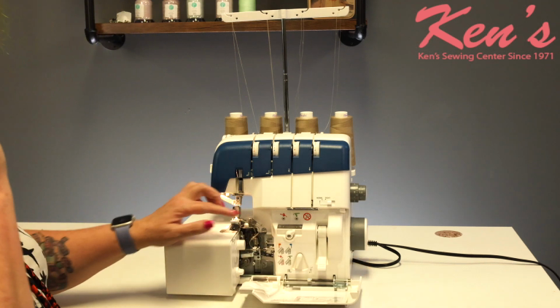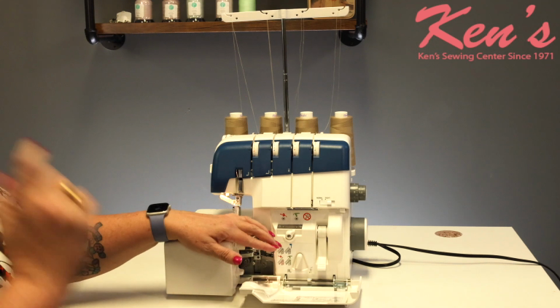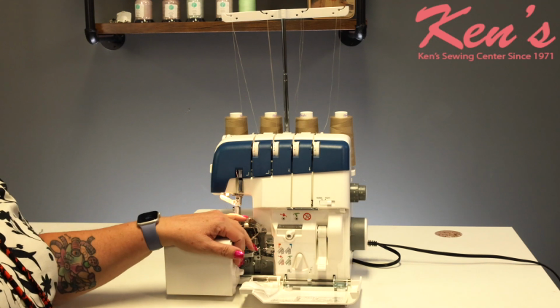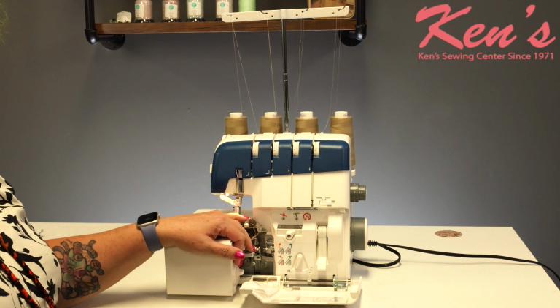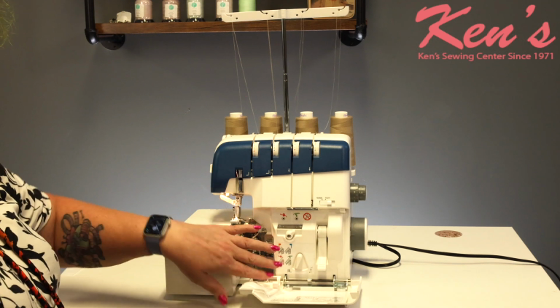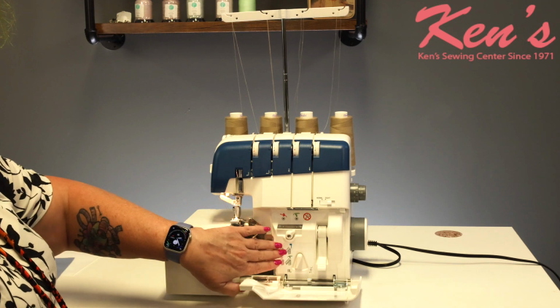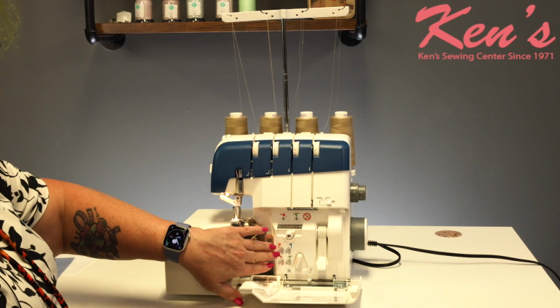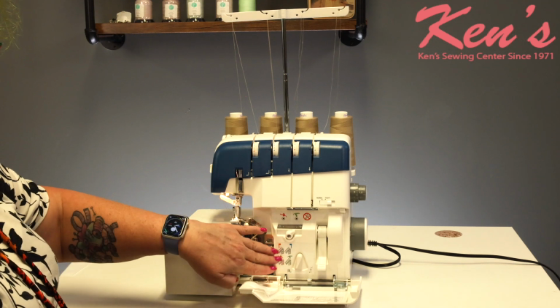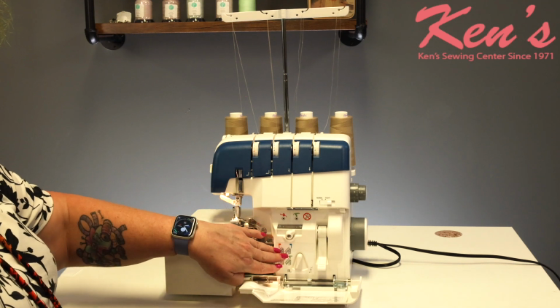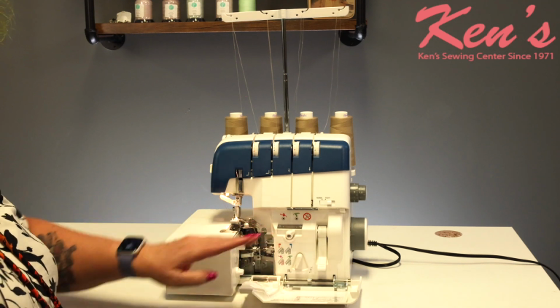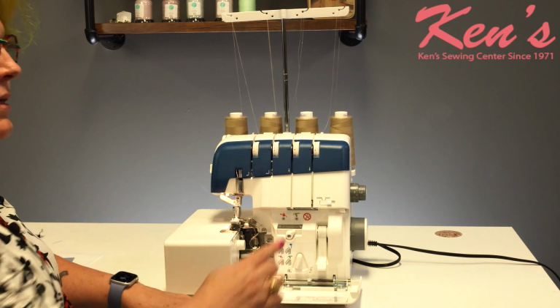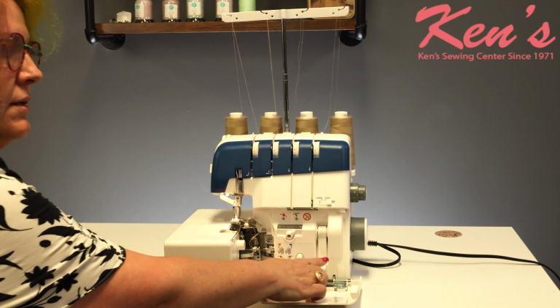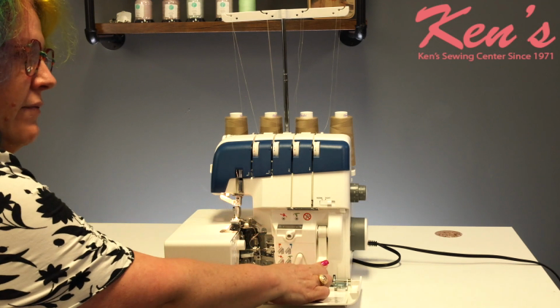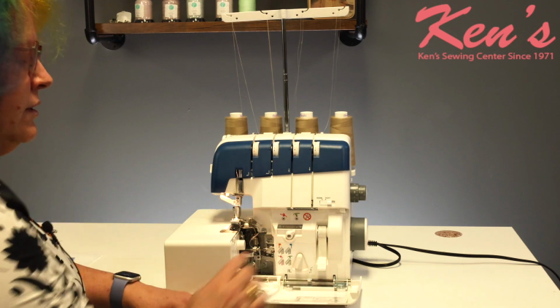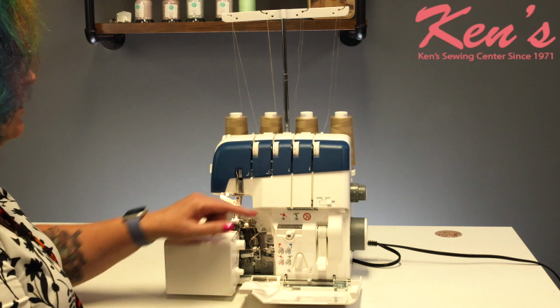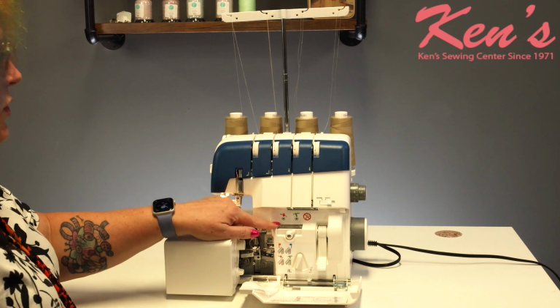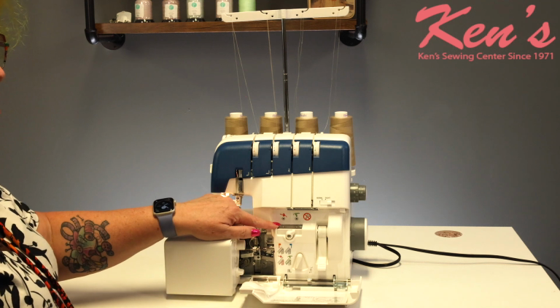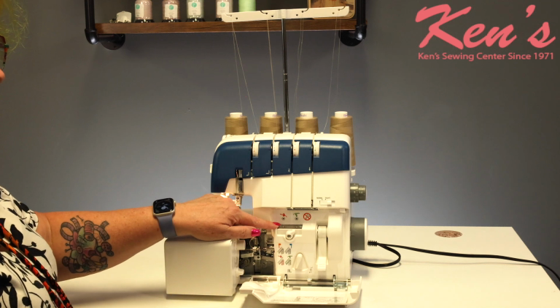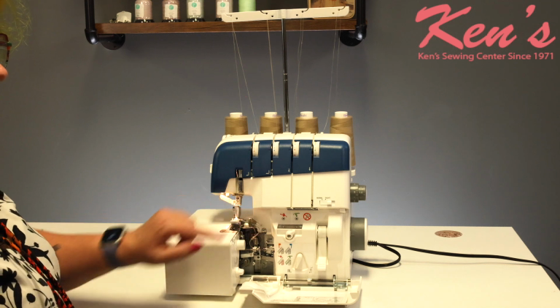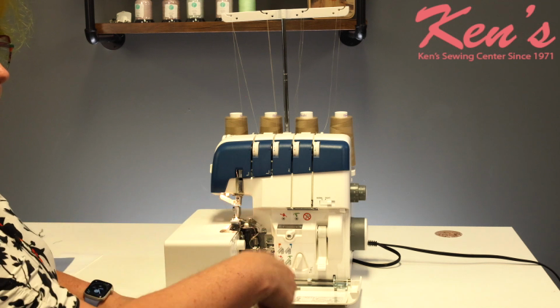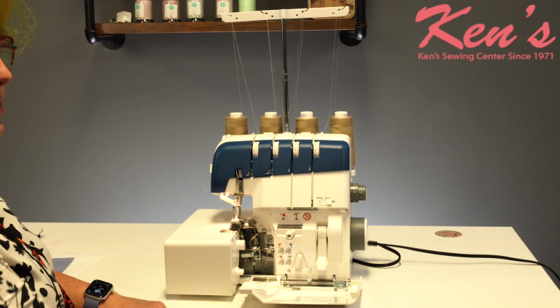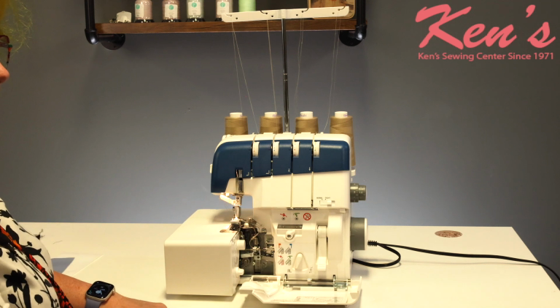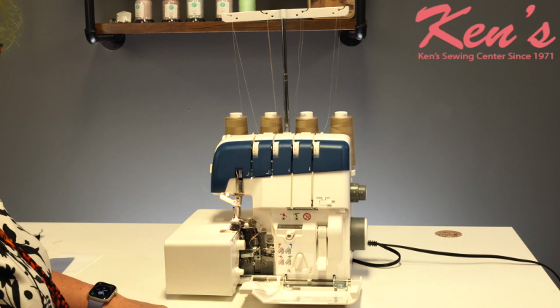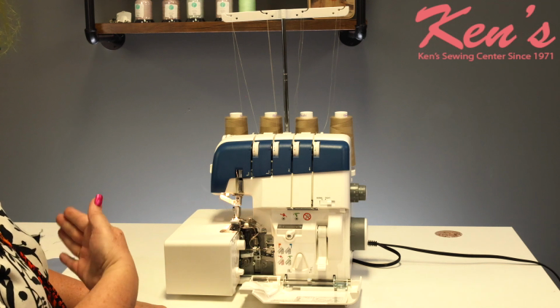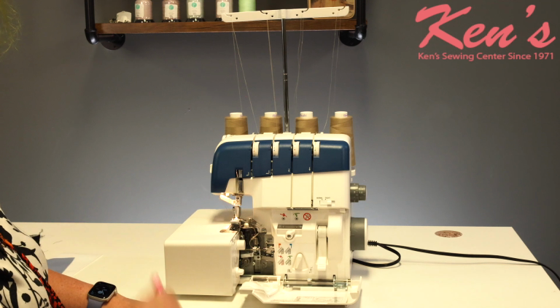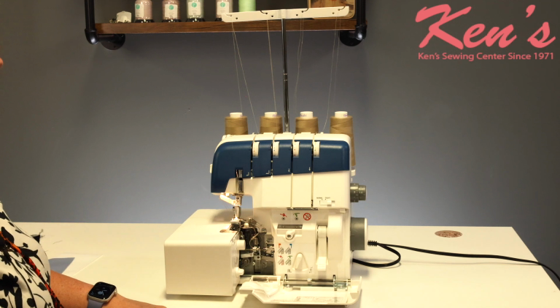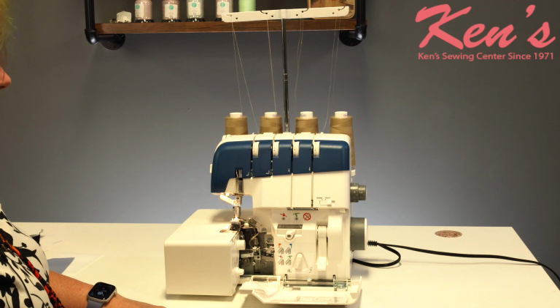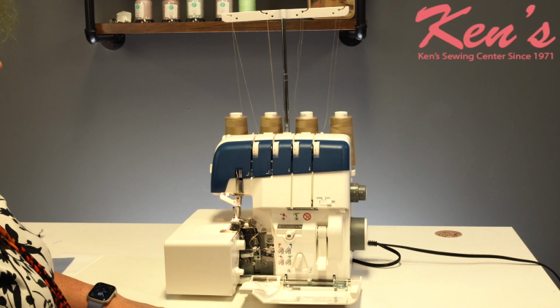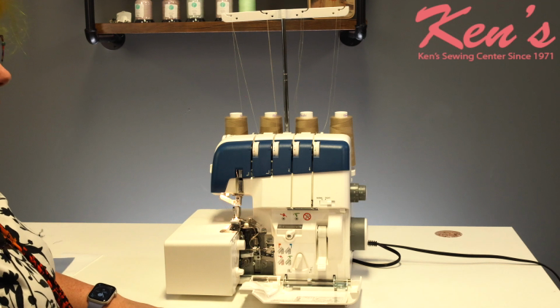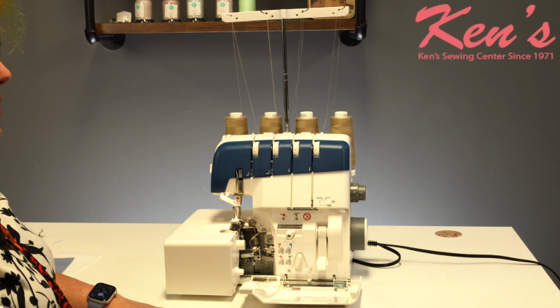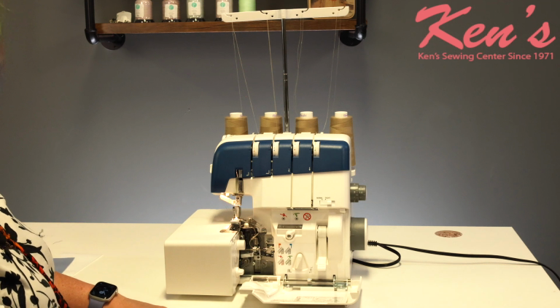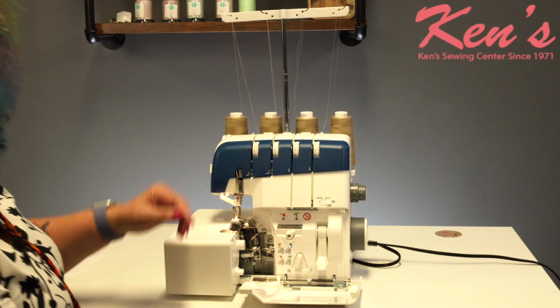All of the mechanism down here is controlled by this little lever. So you're going to put your thread in, flip the lever, and it shoots out the side. I'm going to go ahead and show you.